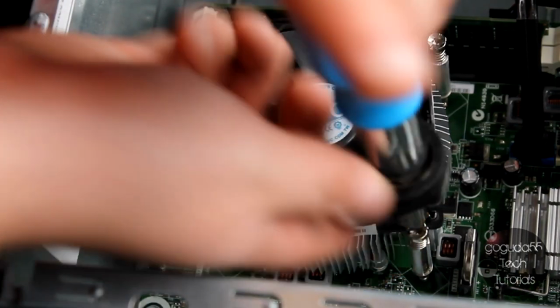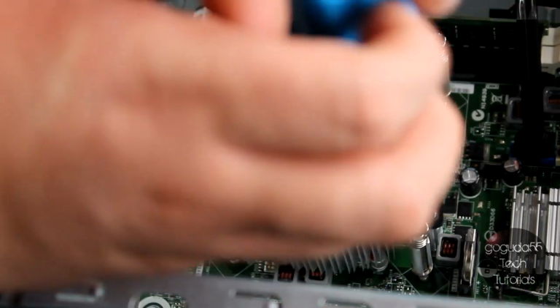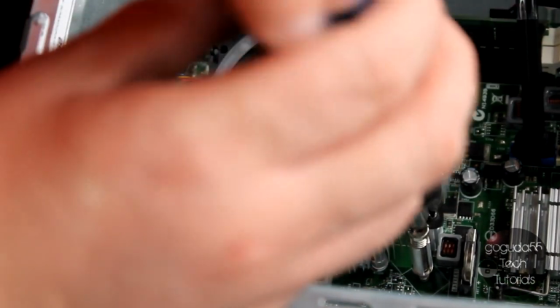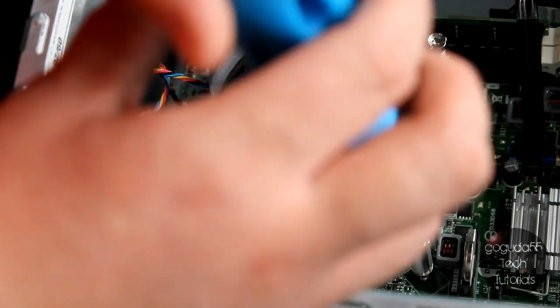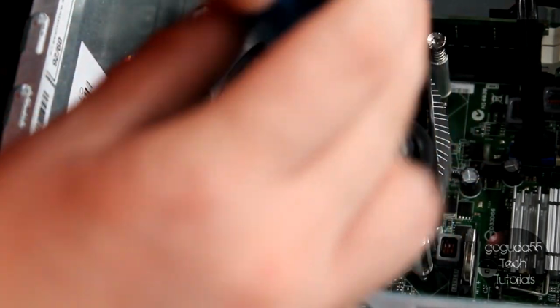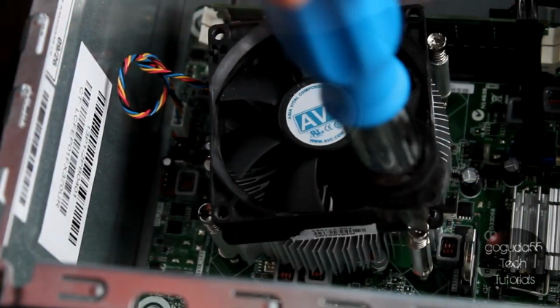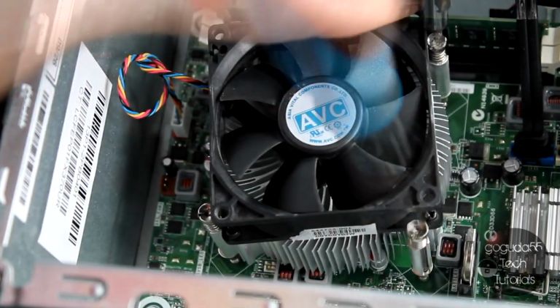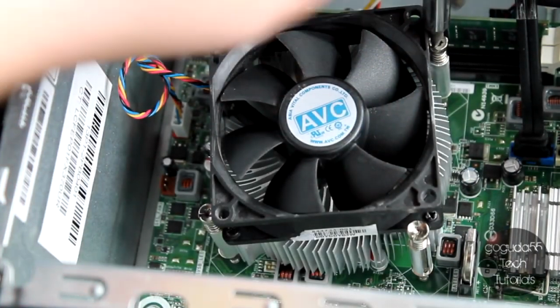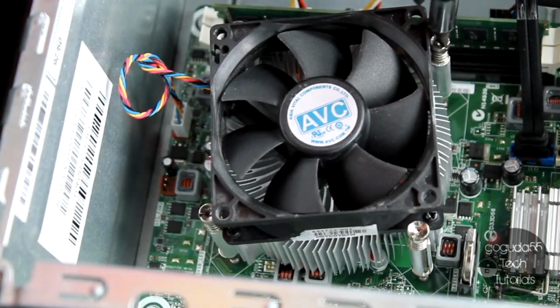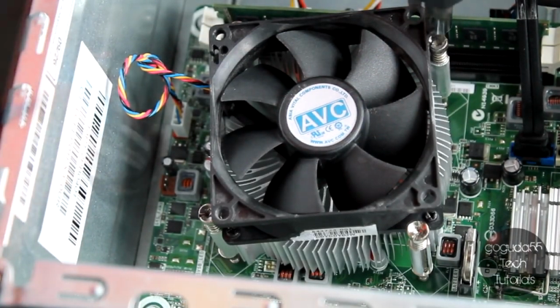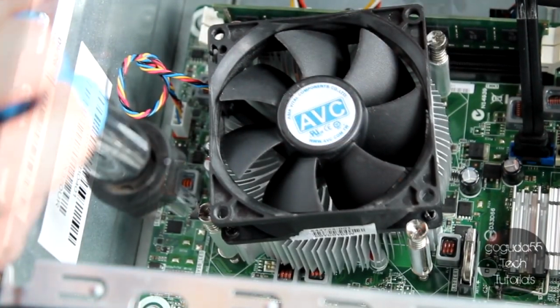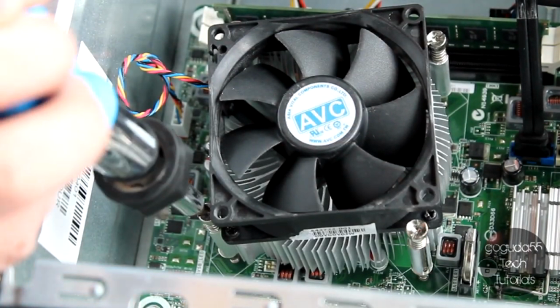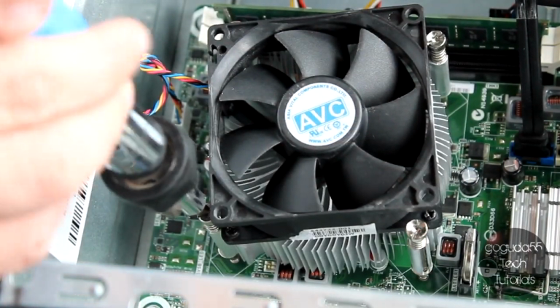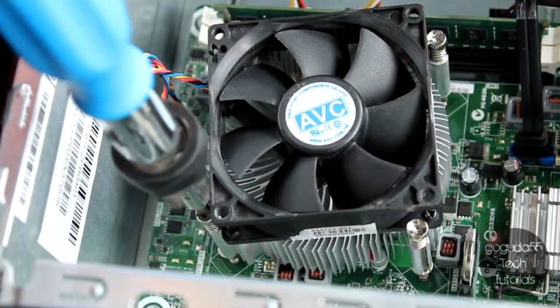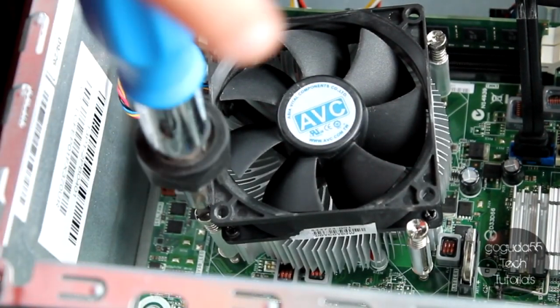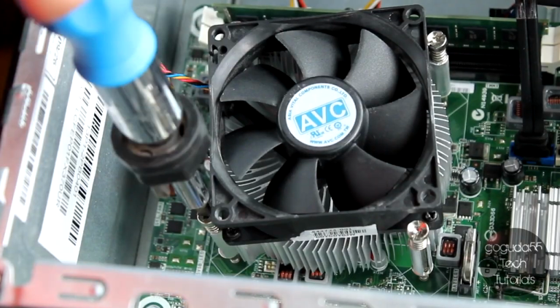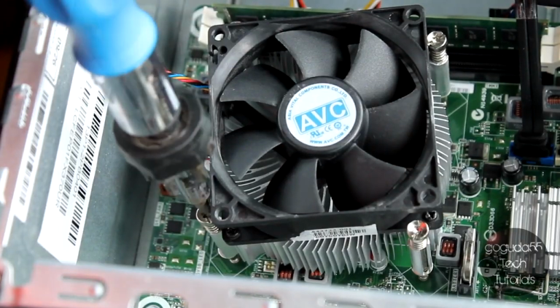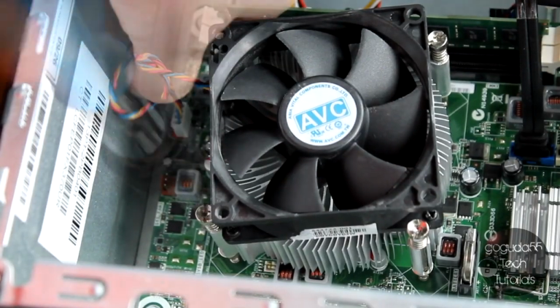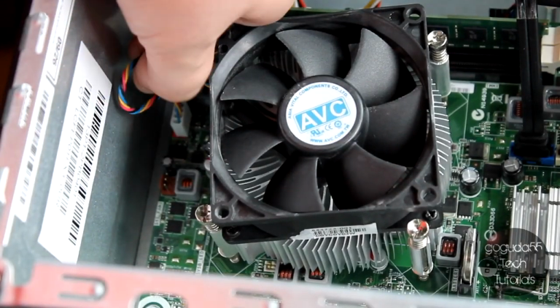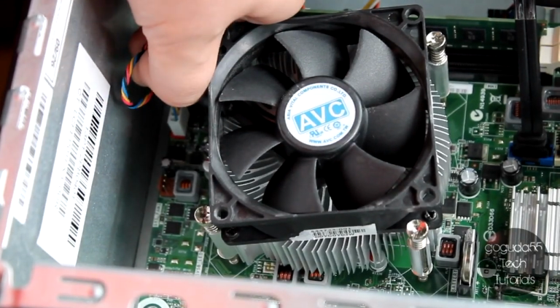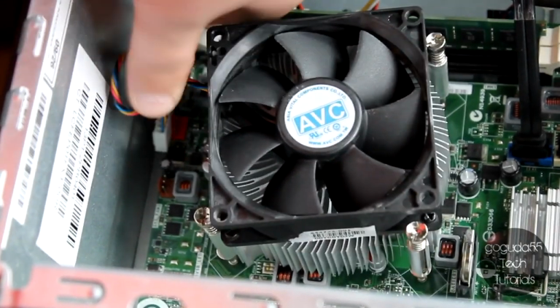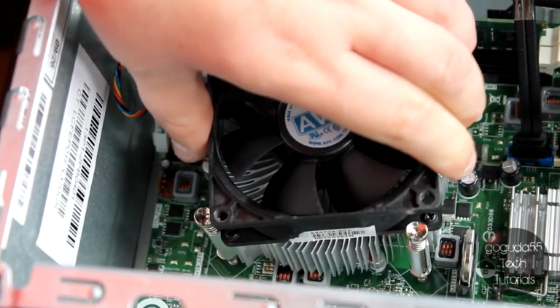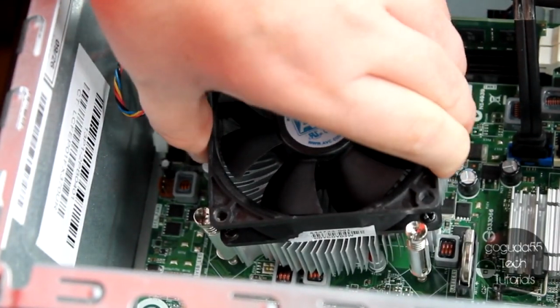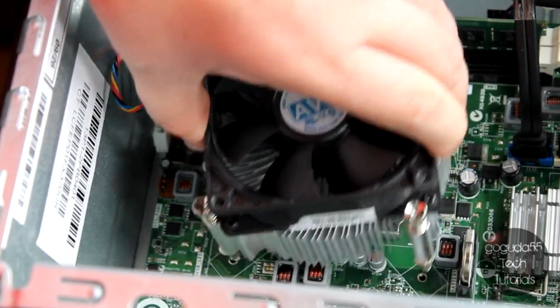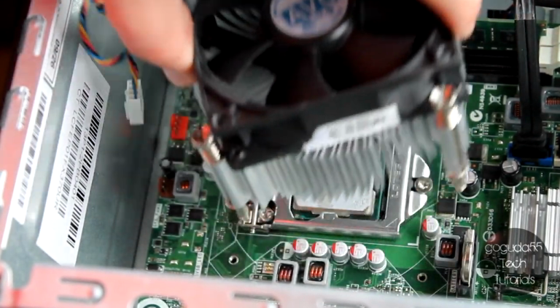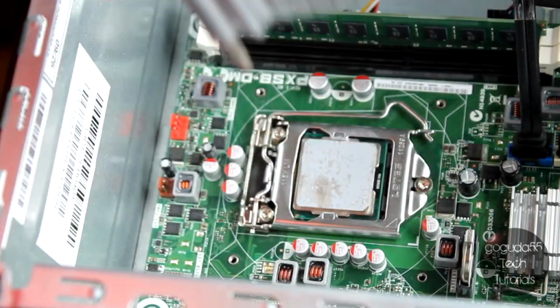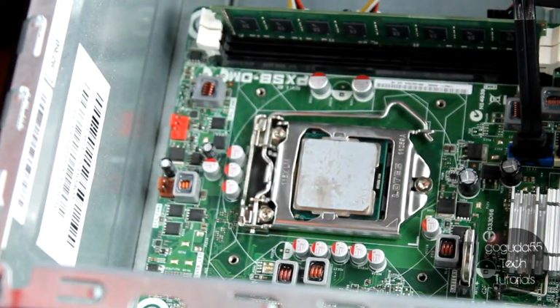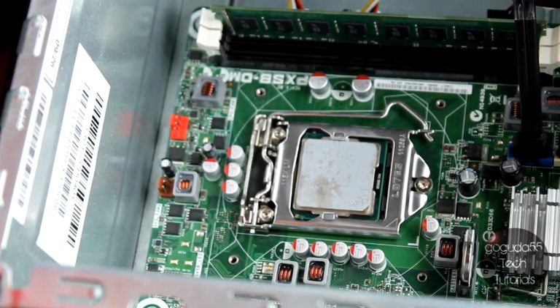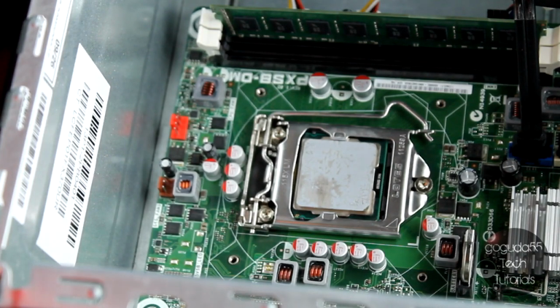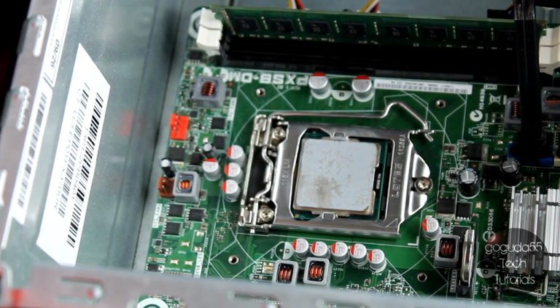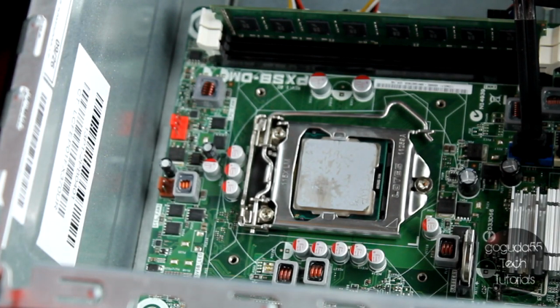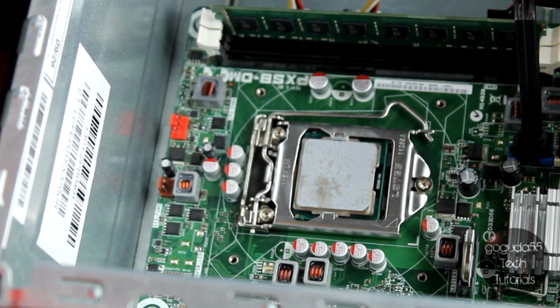The first step is to unscrew the heat sink from the CPU. My heat sink is held in with four Phillips screws, so I just grabbed a Phillips screwdriver and I'm just unscrewing that now. Next, you'll want to disconnect the fan from the motherboard, and you can go ahead and lift off the heat sink.